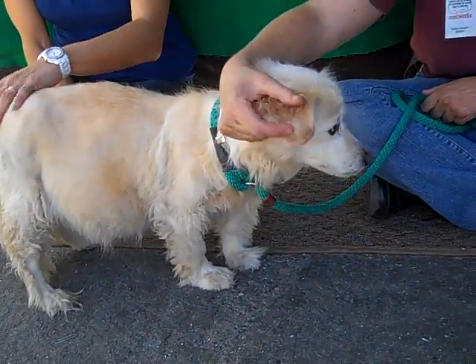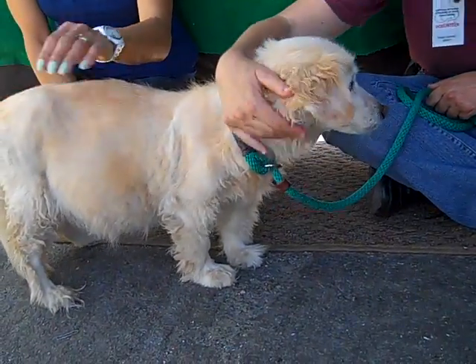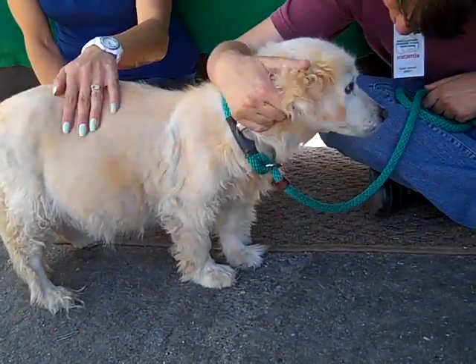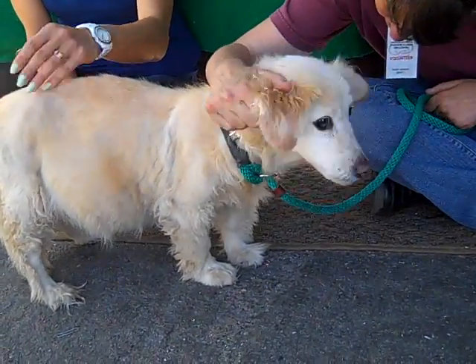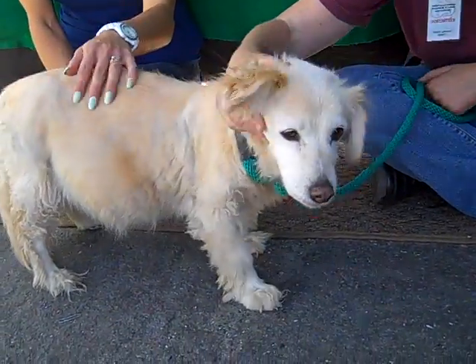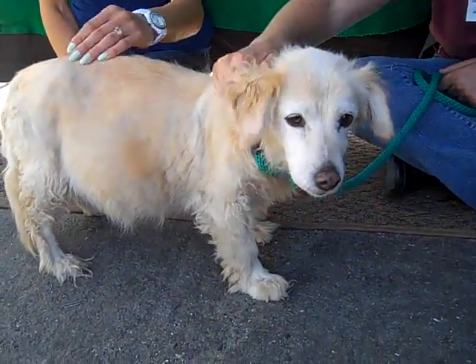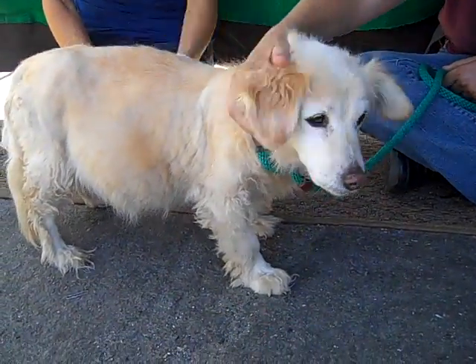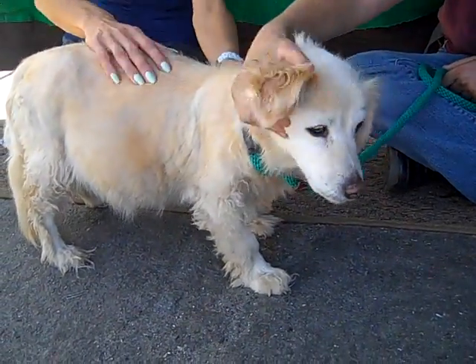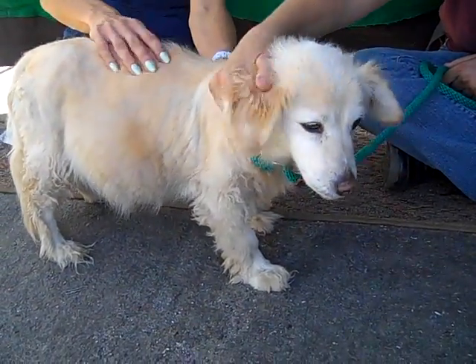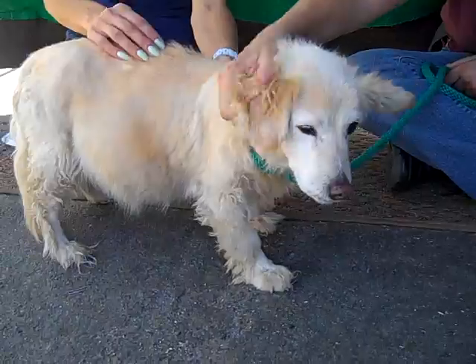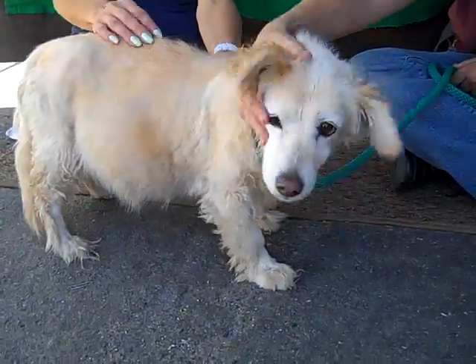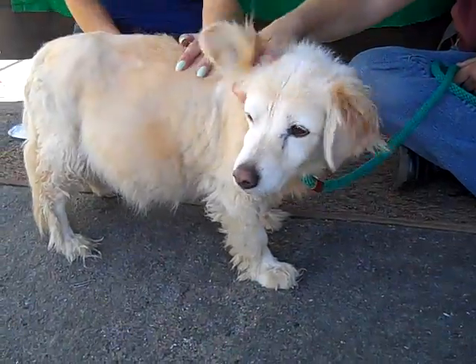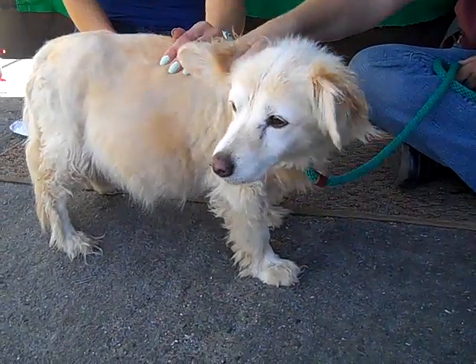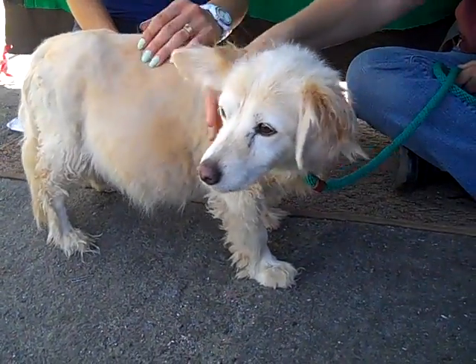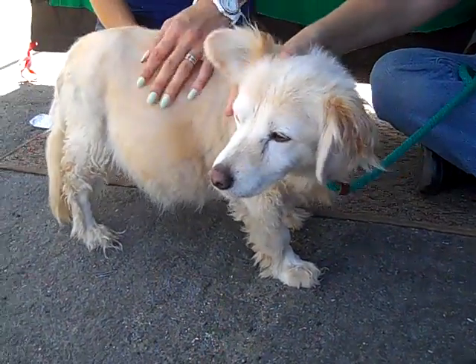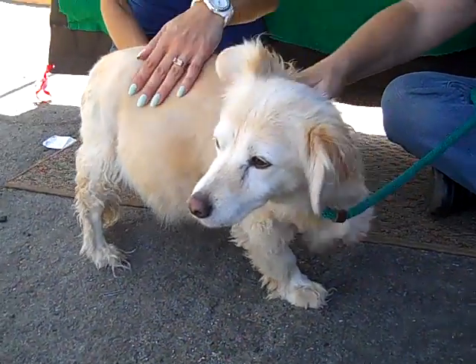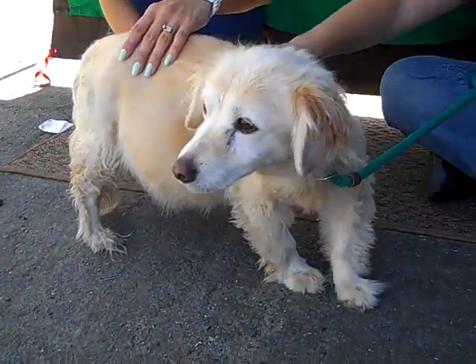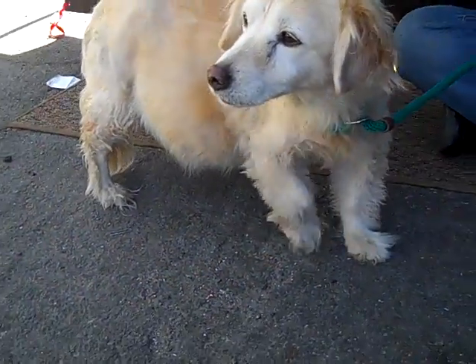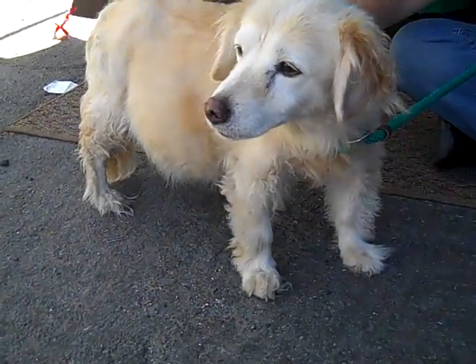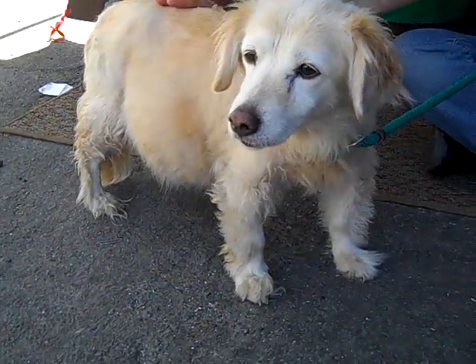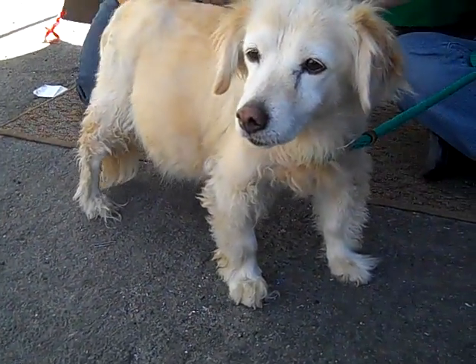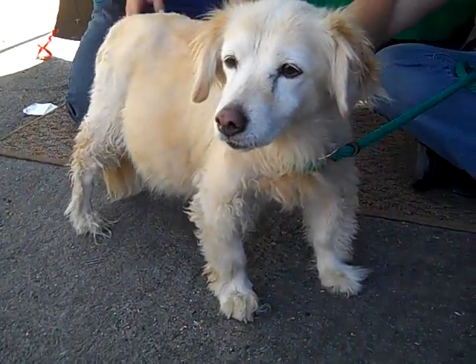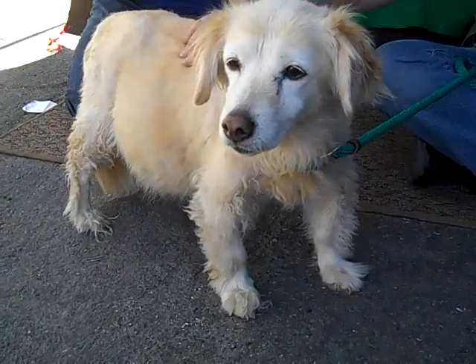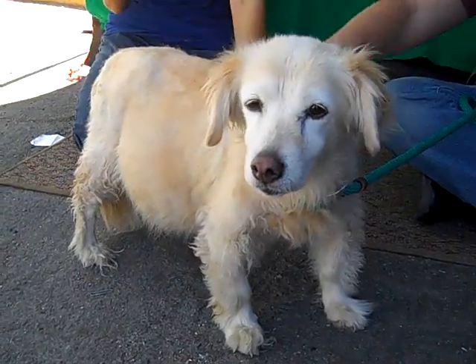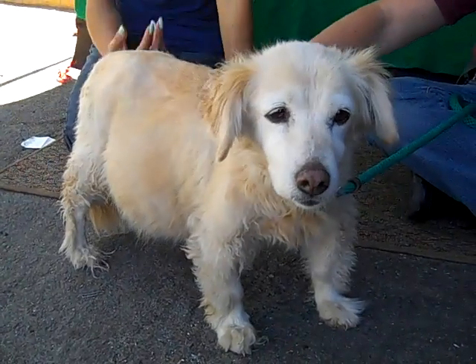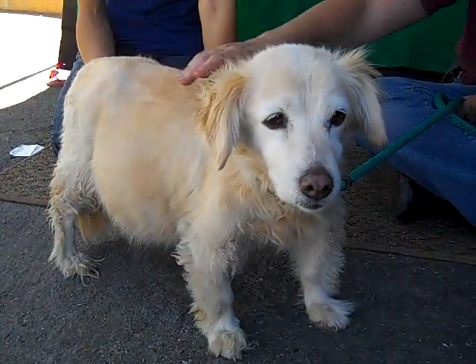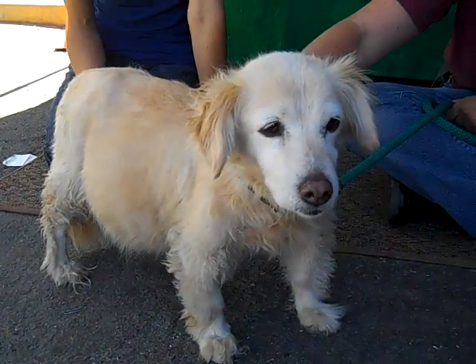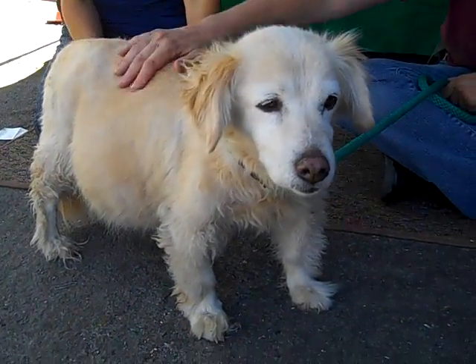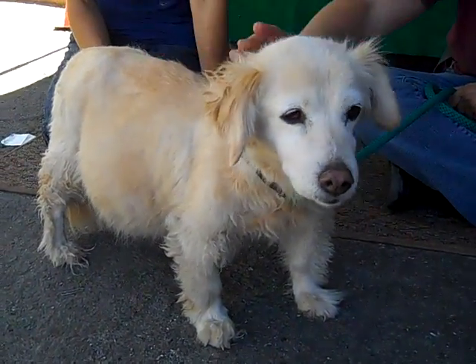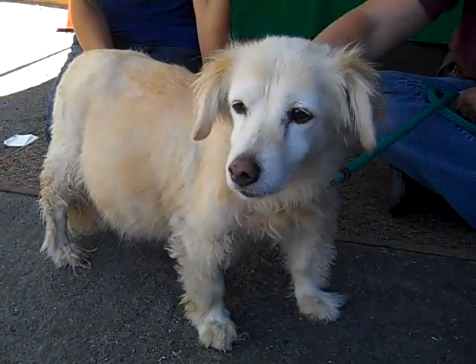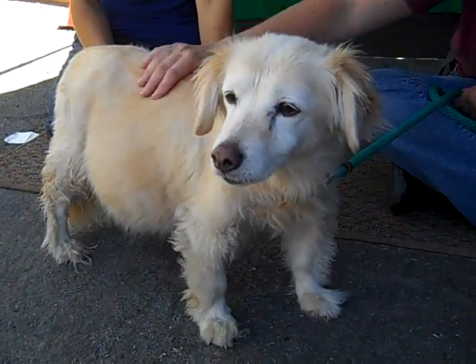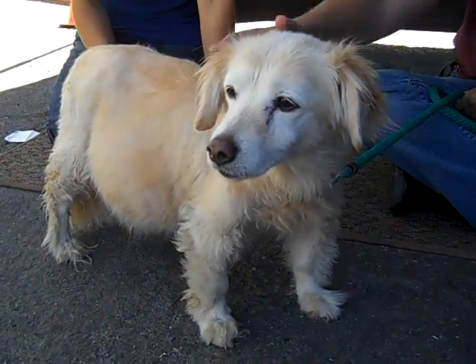She really is as sweet as they come. She is just soulful and affectionate and sweet and gentle and a patient dog. But she is an older girl and she does have some health issues that will need to be addressed by an outside veterinarian.